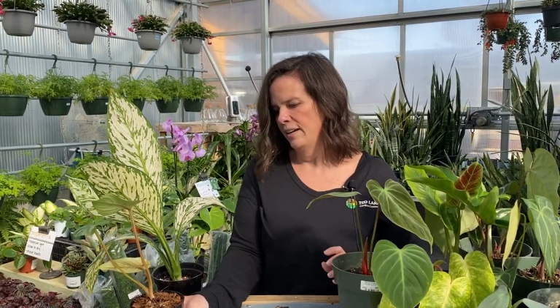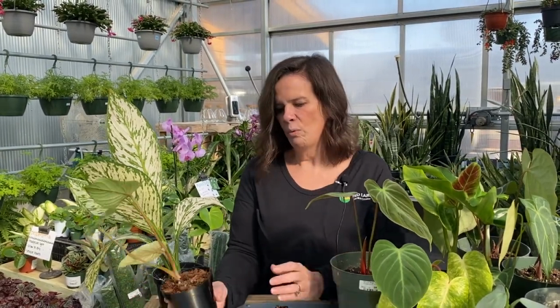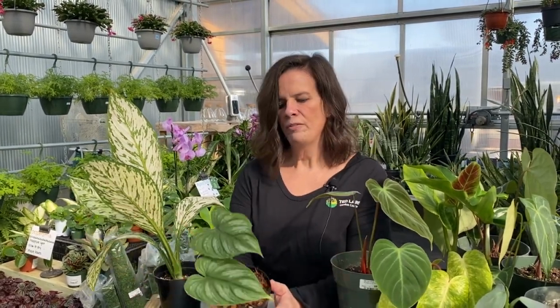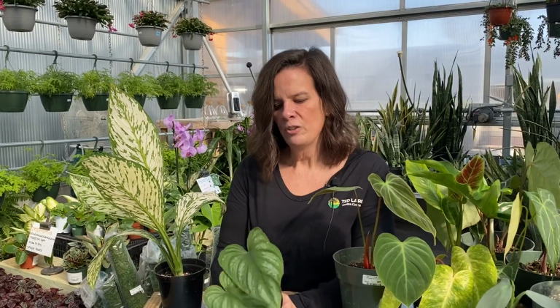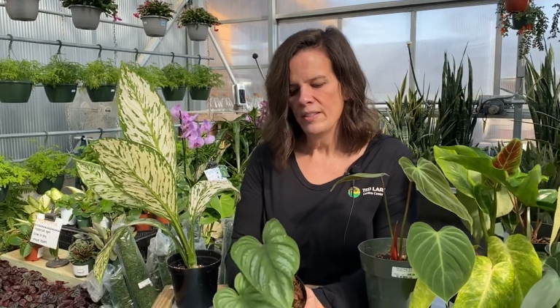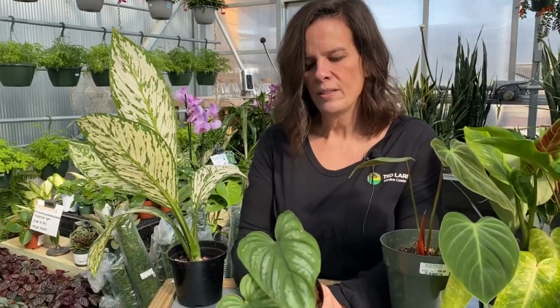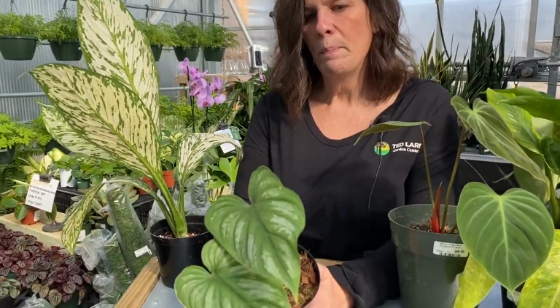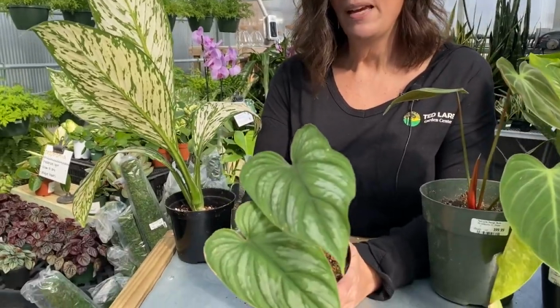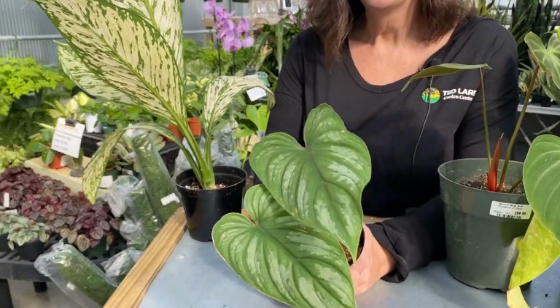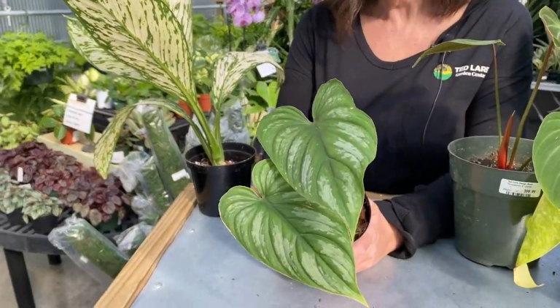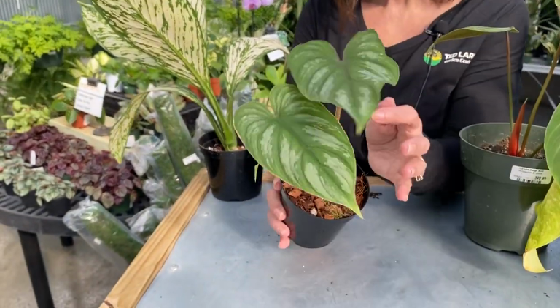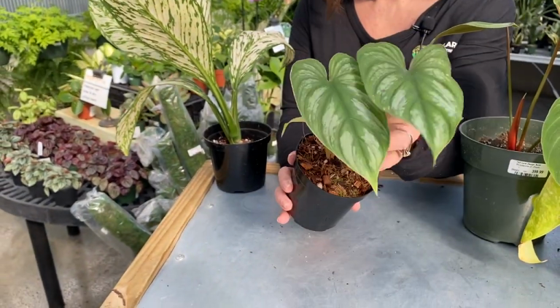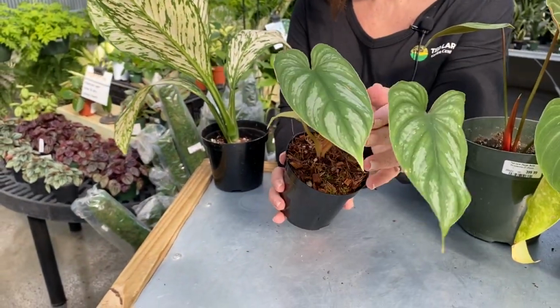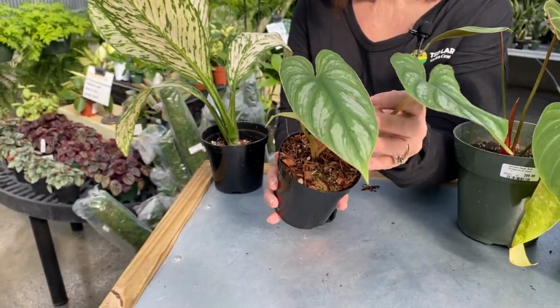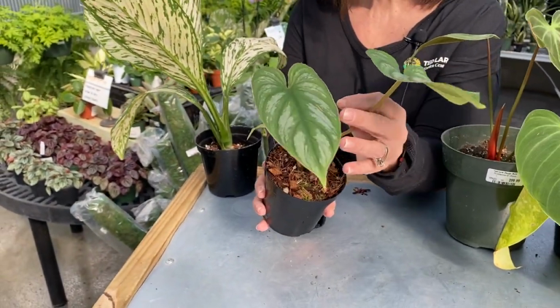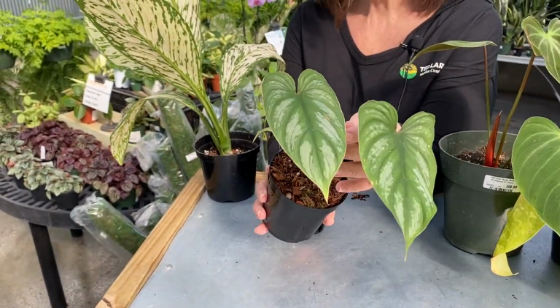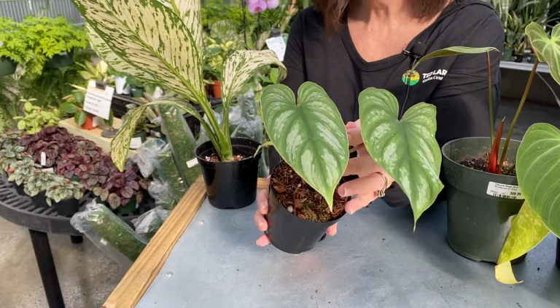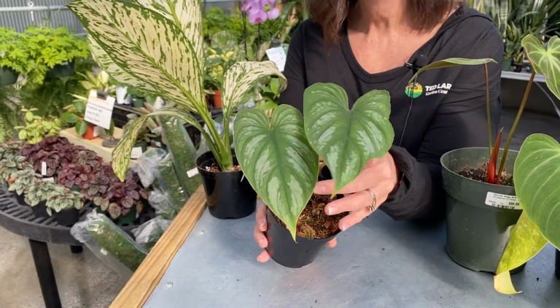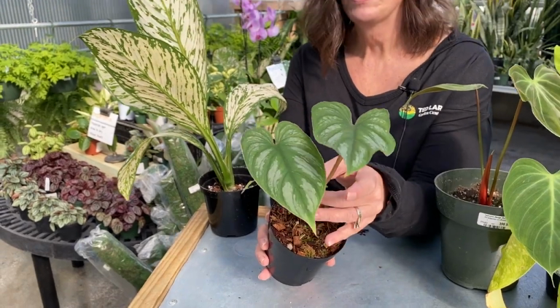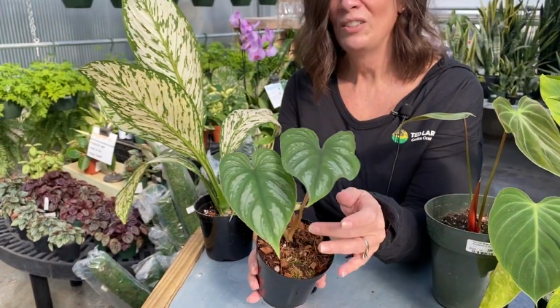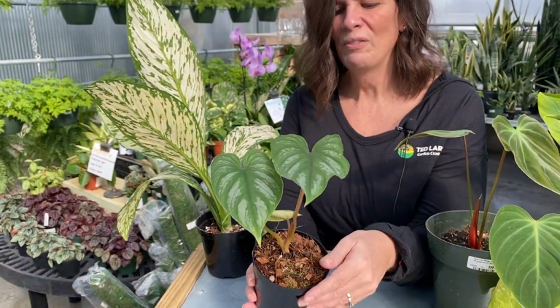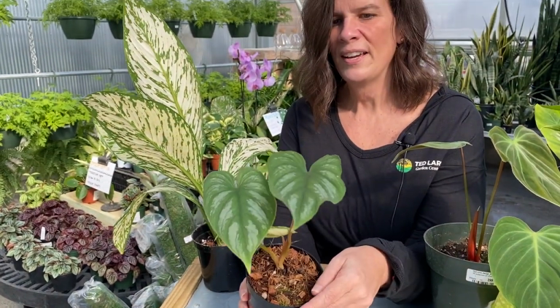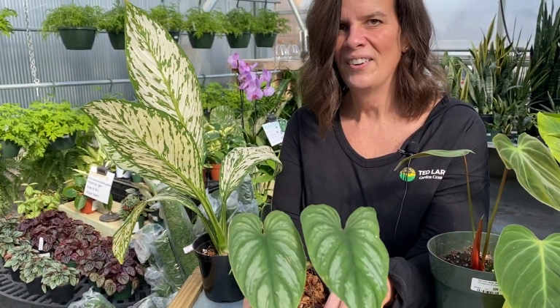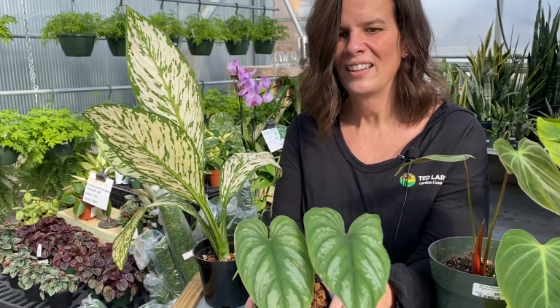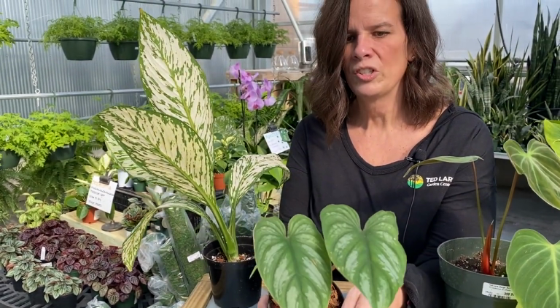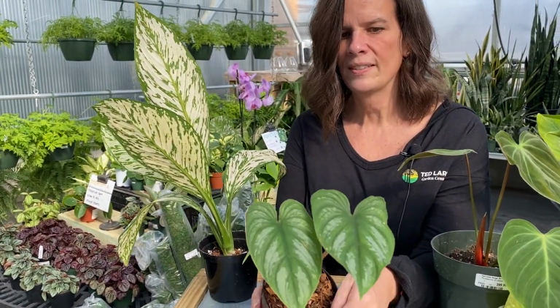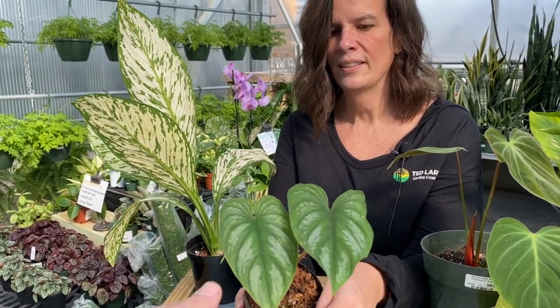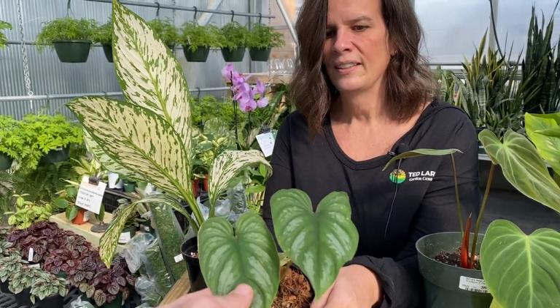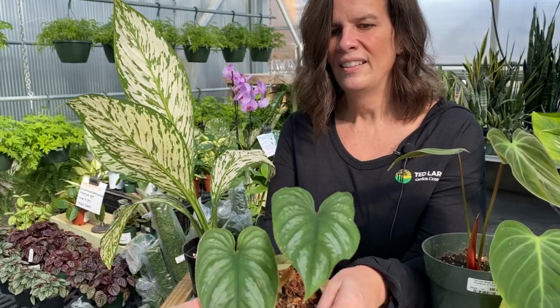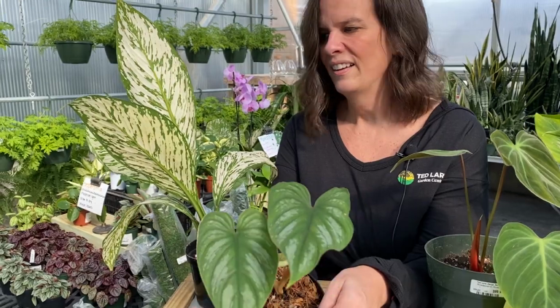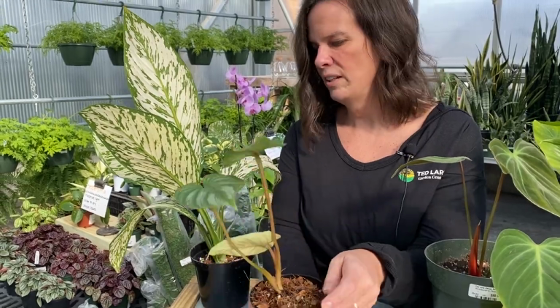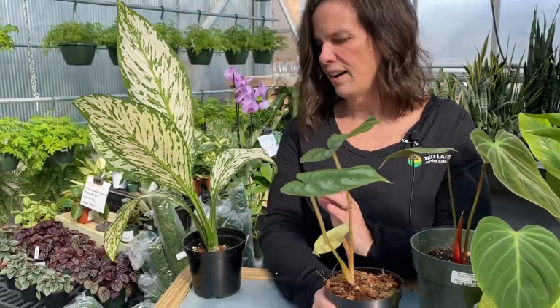I've got one more philodendron — this one is called the Mammii Silver. Look at the pattern on those pretty leaves. This one is getting a new leaf on it right now. Gorgeous — yeah, really love that one.